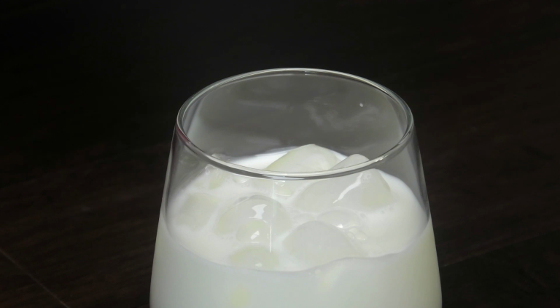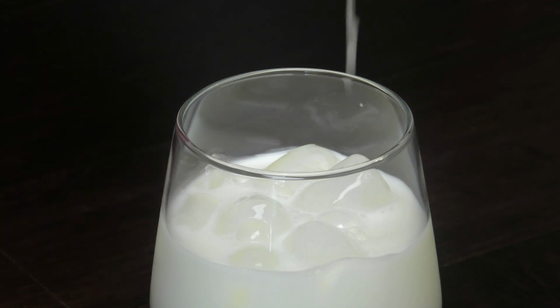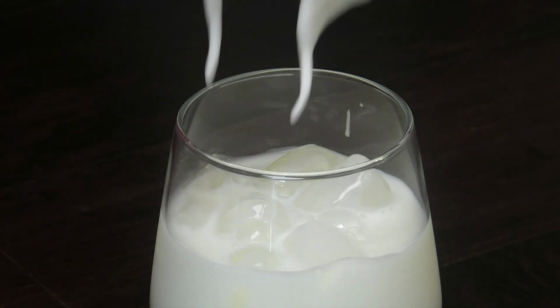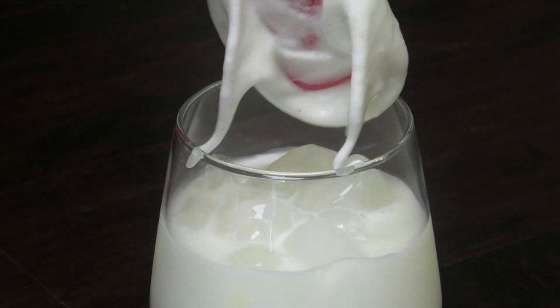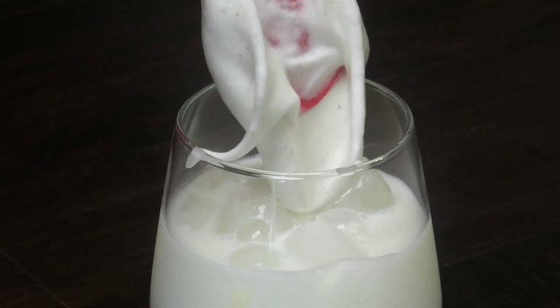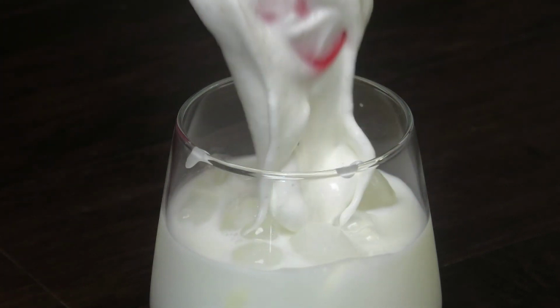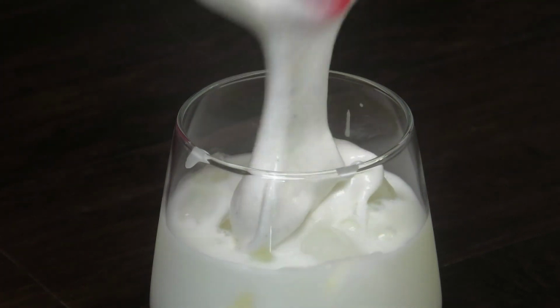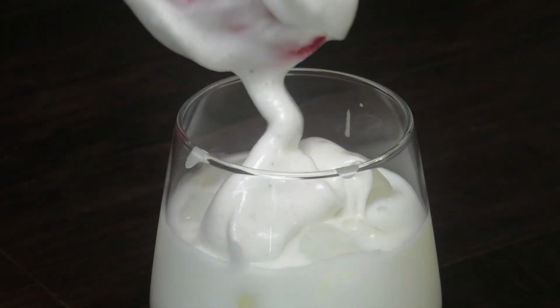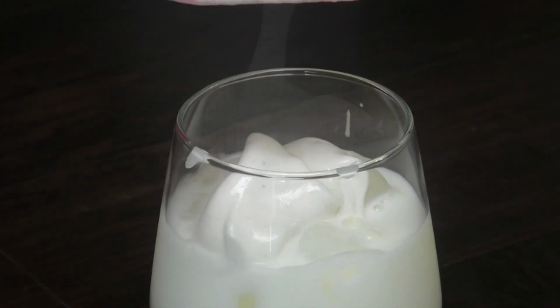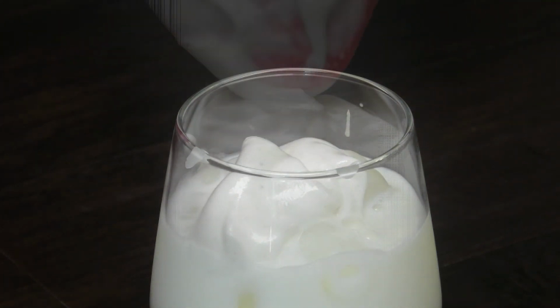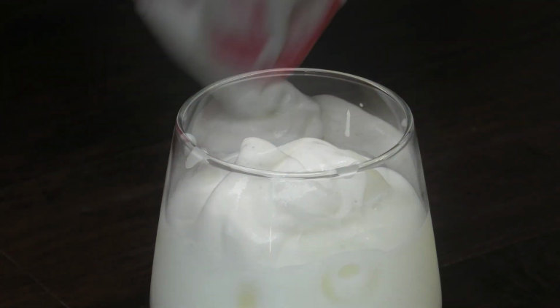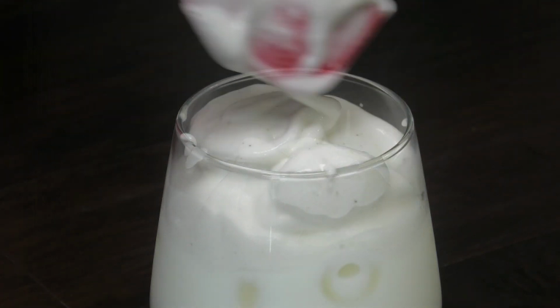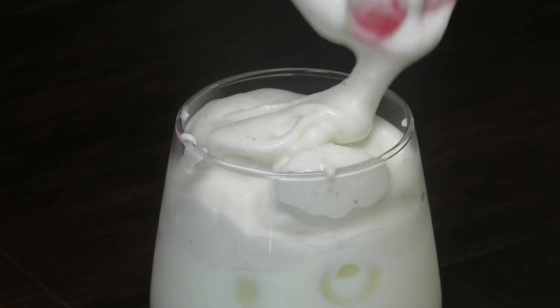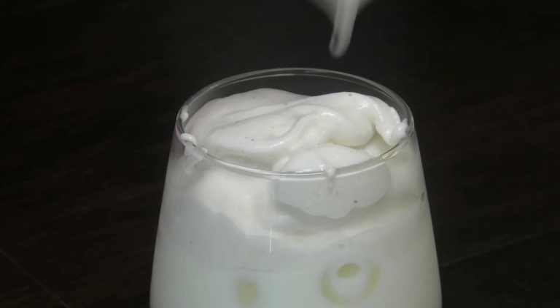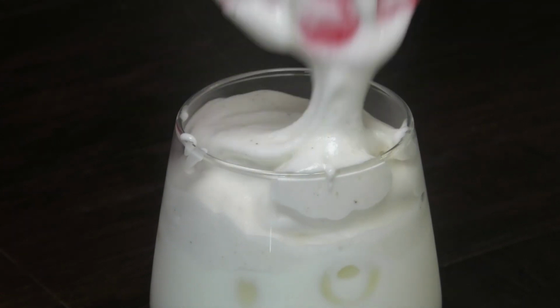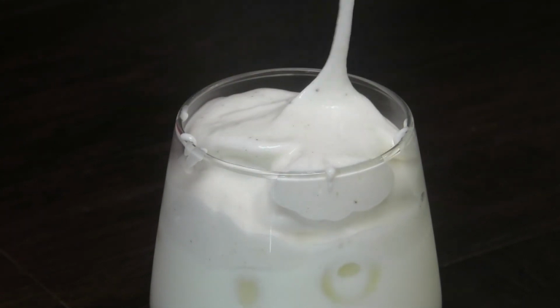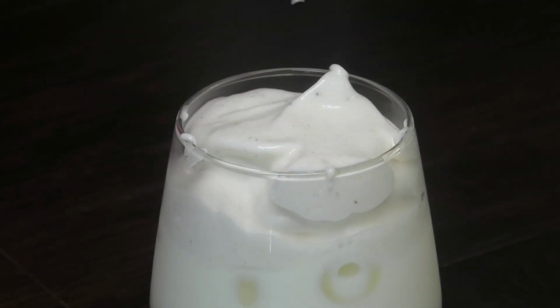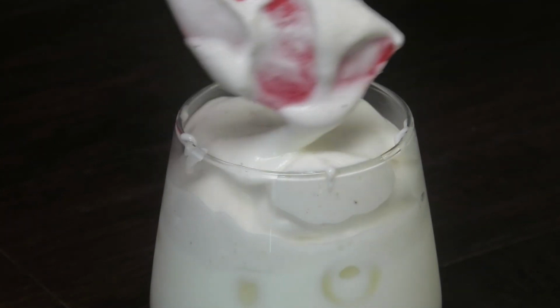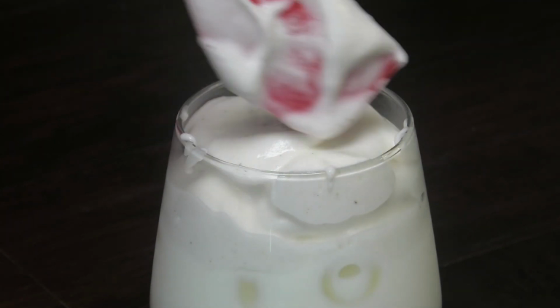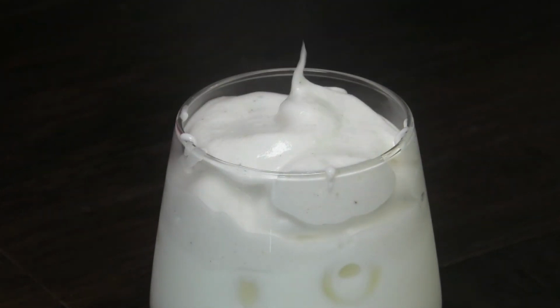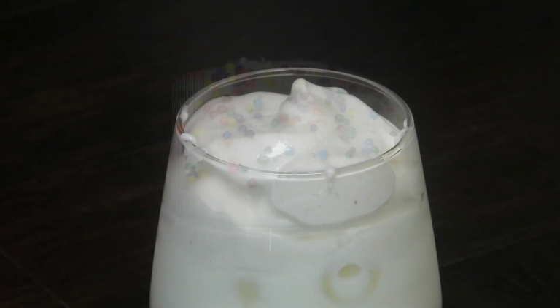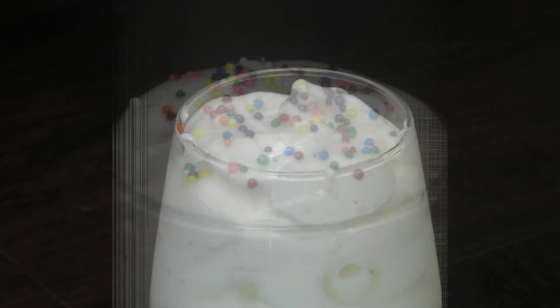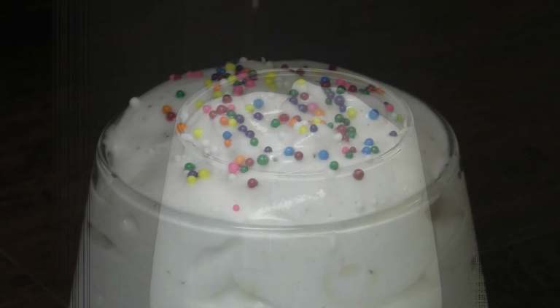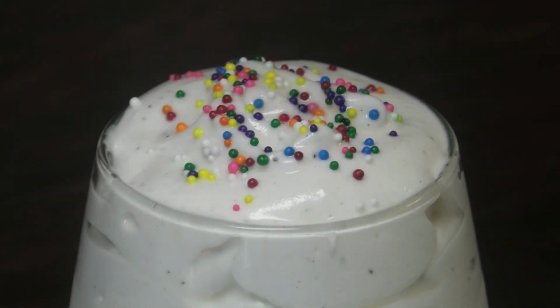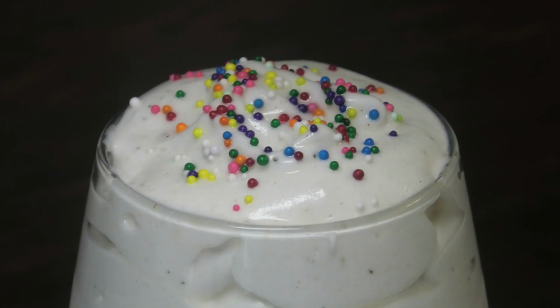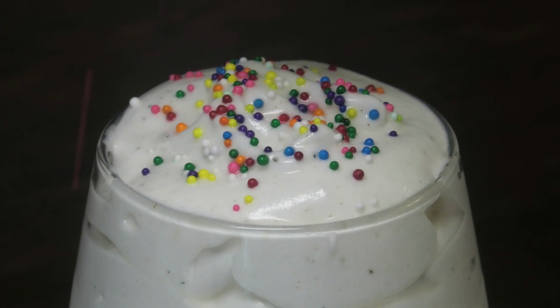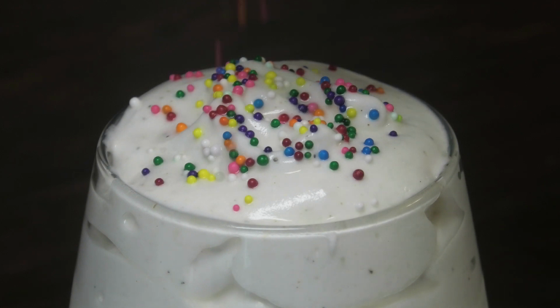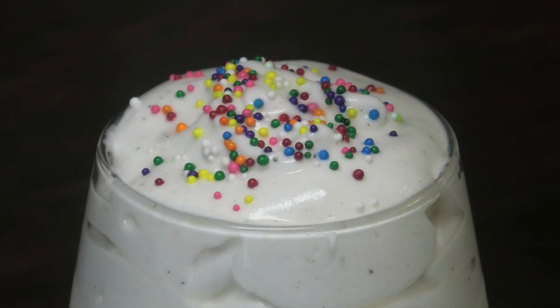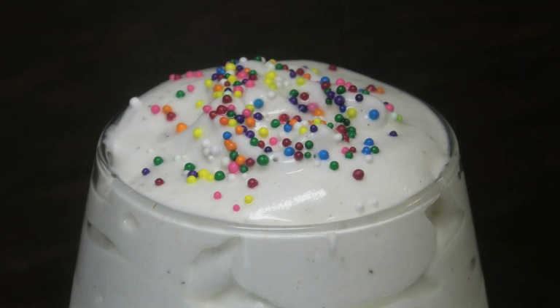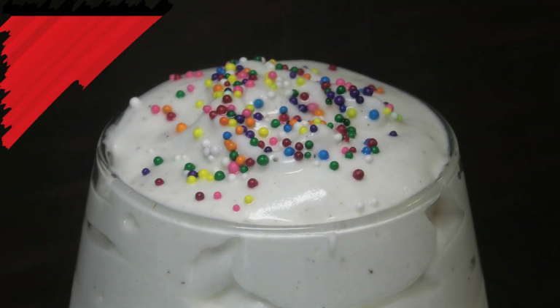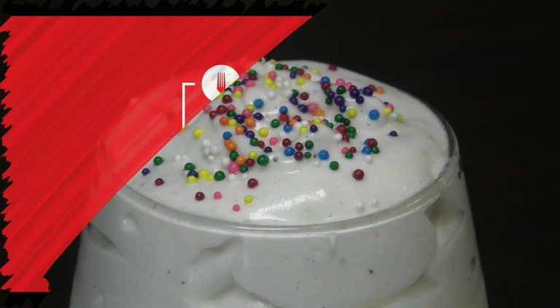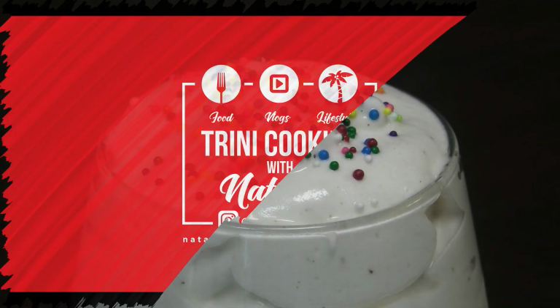Hi guys and welcome back to my channel. In this video I'm making whipped dalgona. I hope you guys are enjoying all of the content I'm putting forward and I couldn't let this one go without making a parfait barfi.